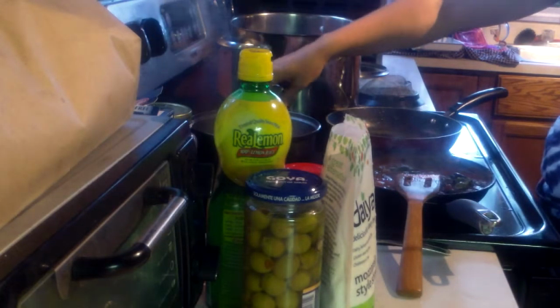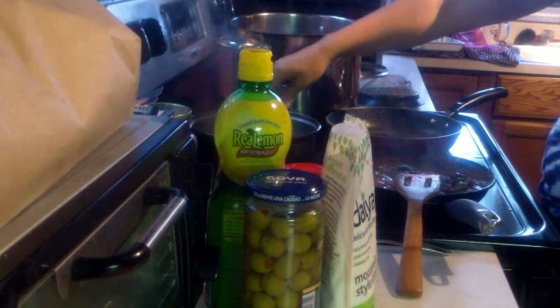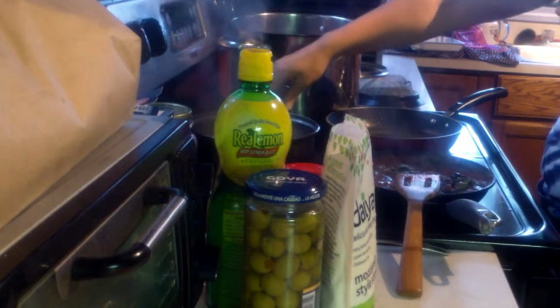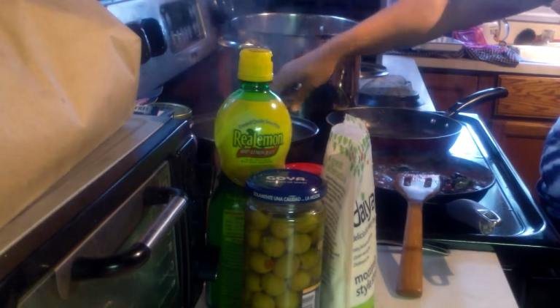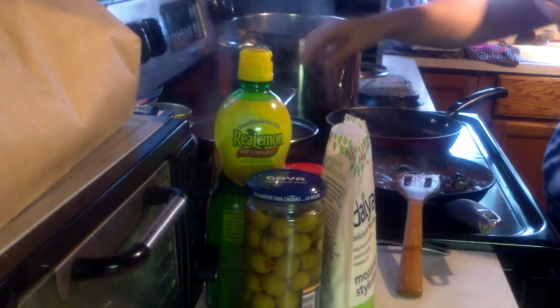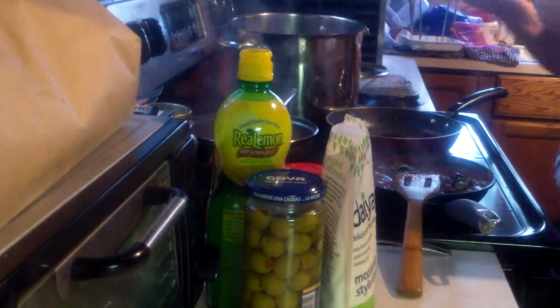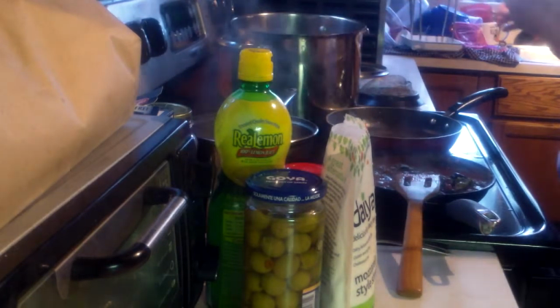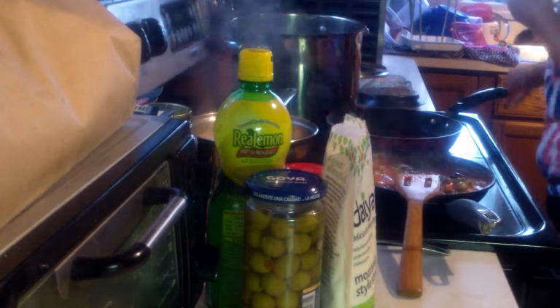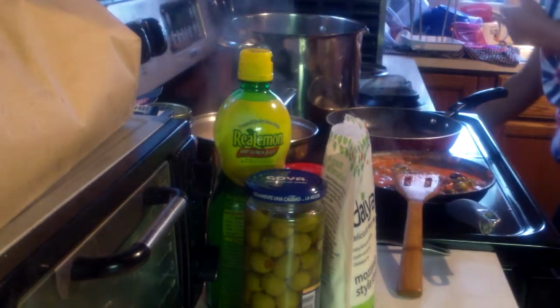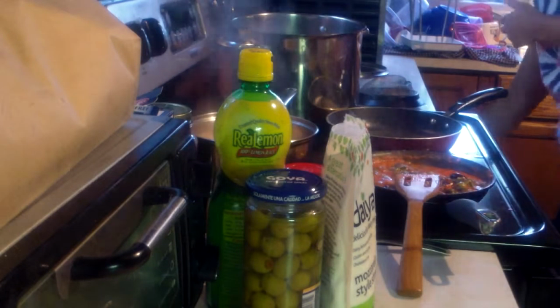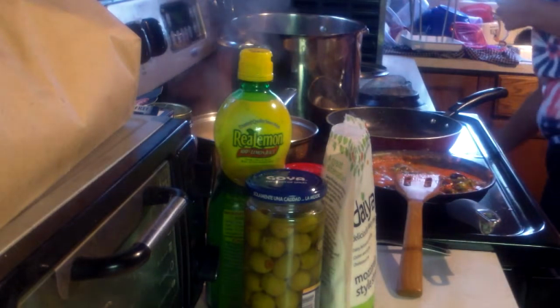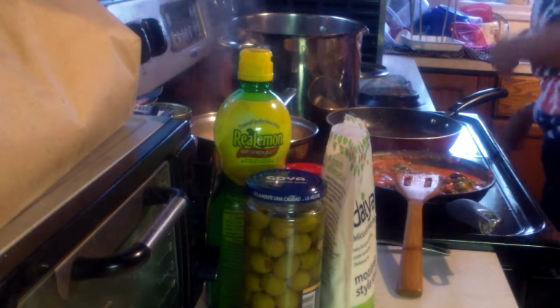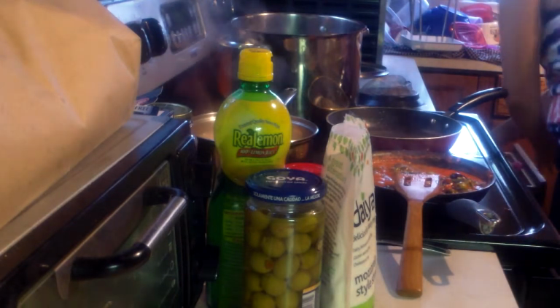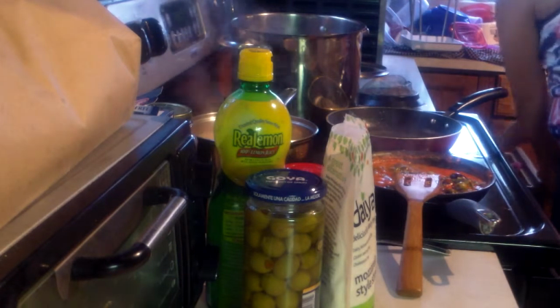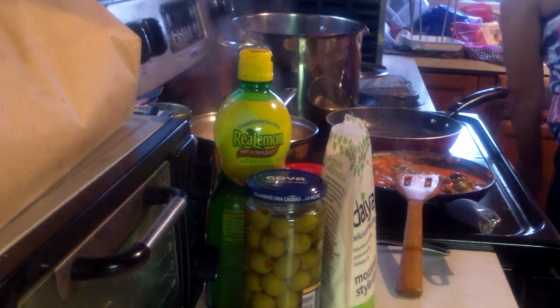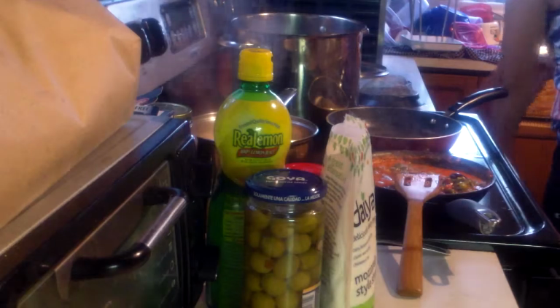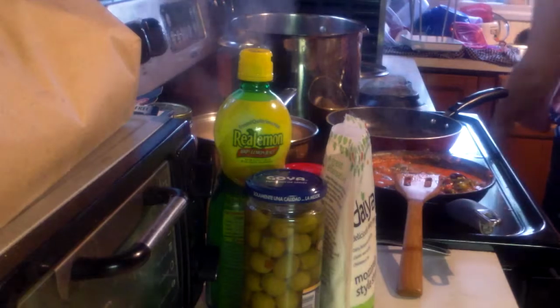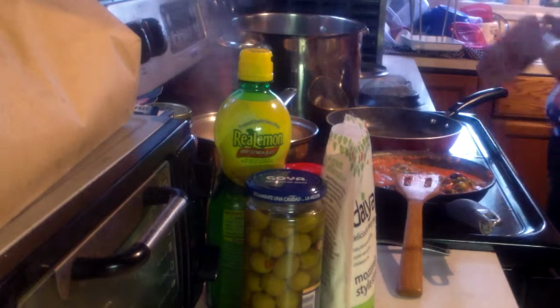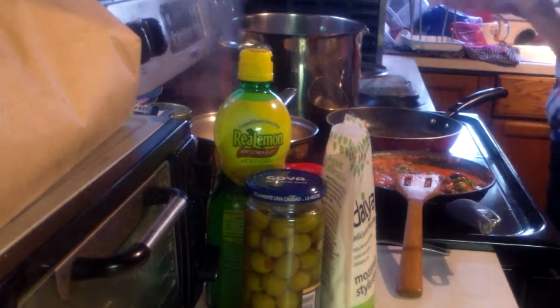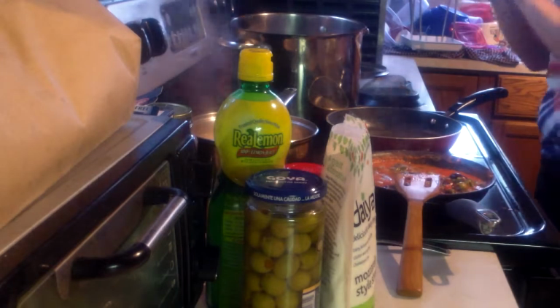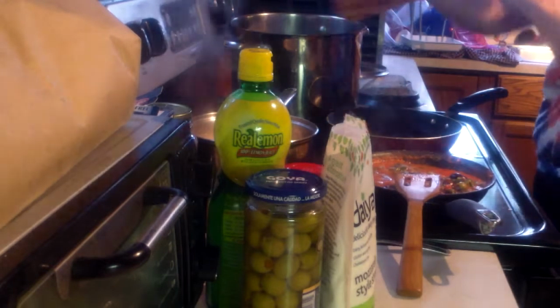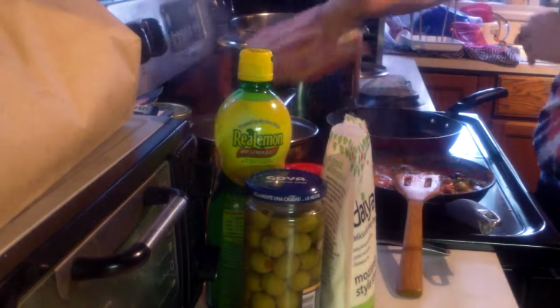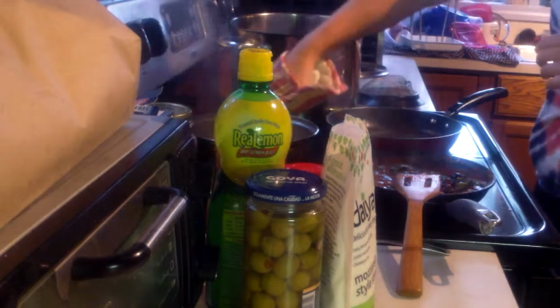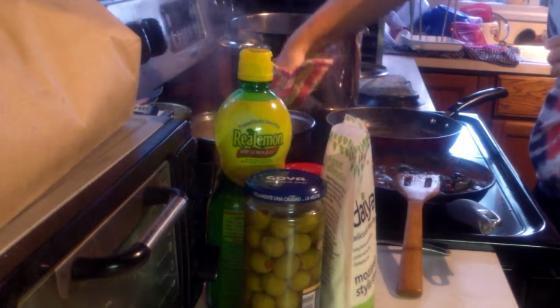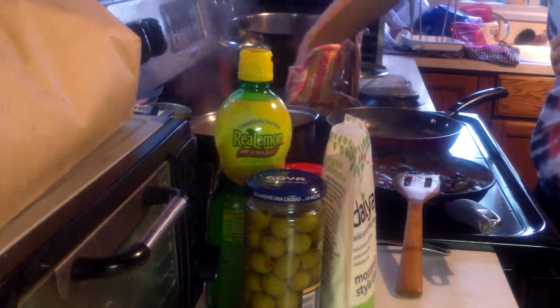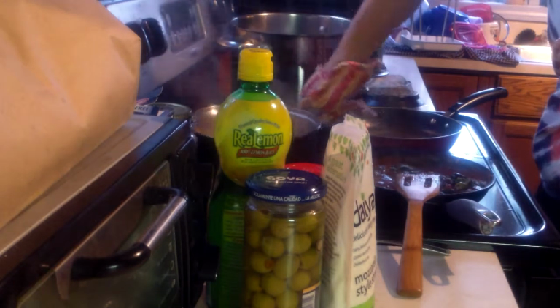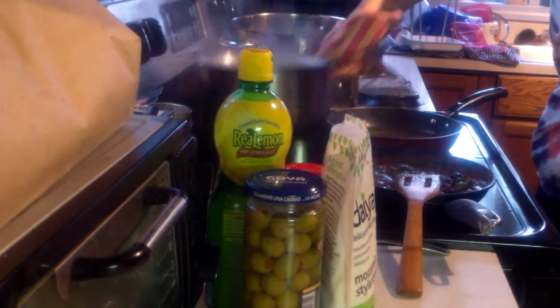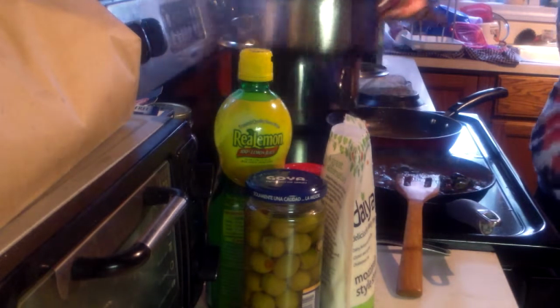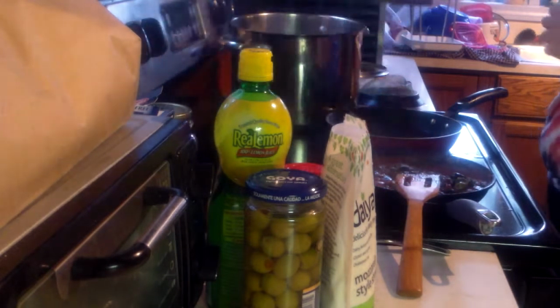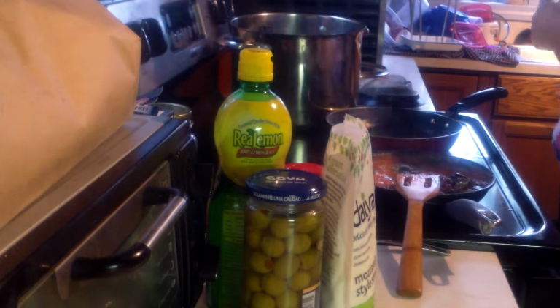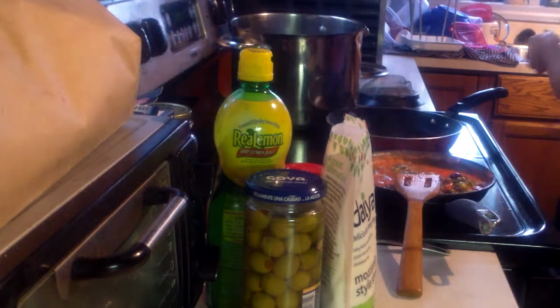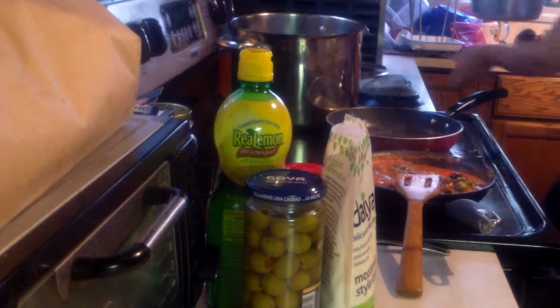Sorry about the chewing. You can eat salad with it — delicious.